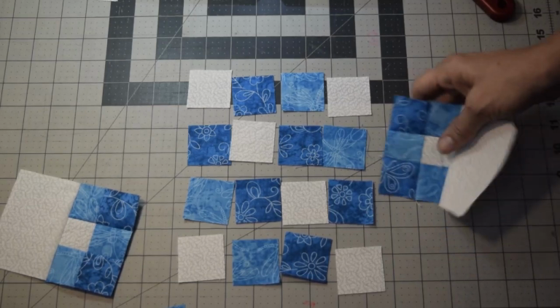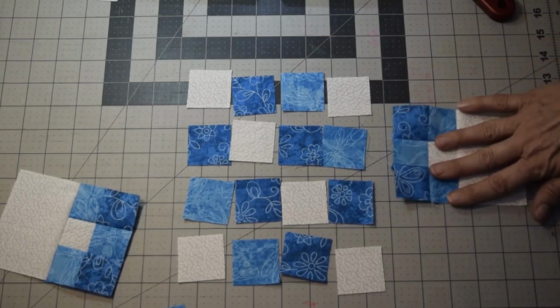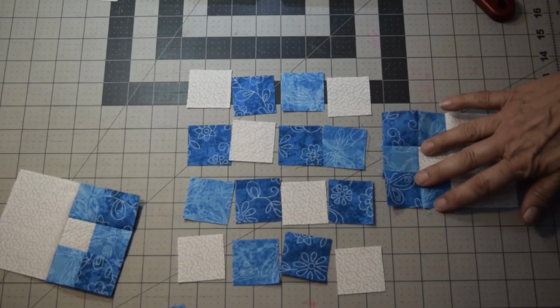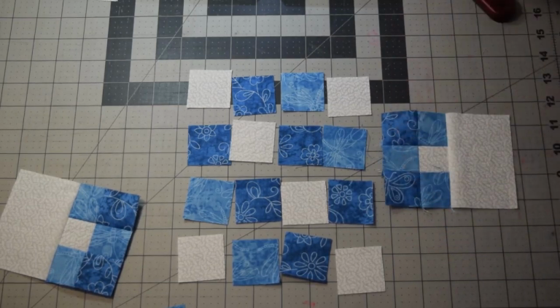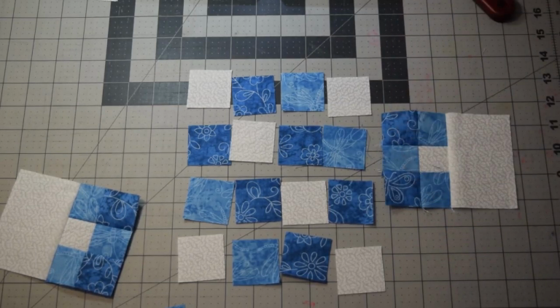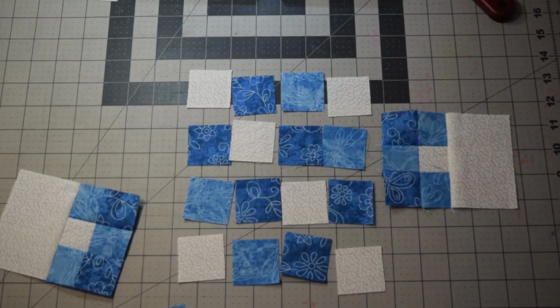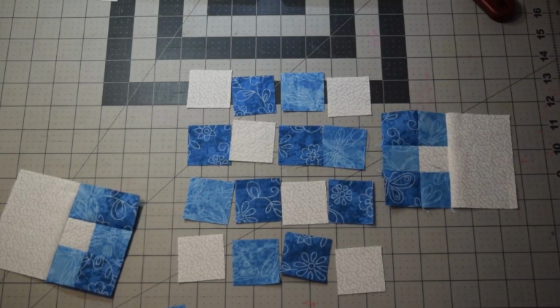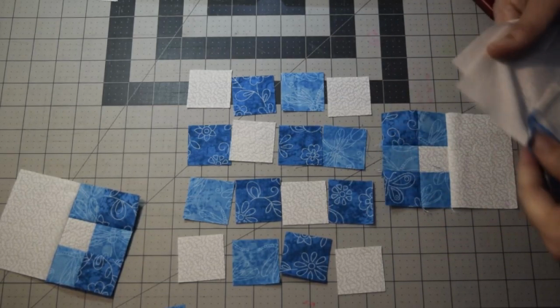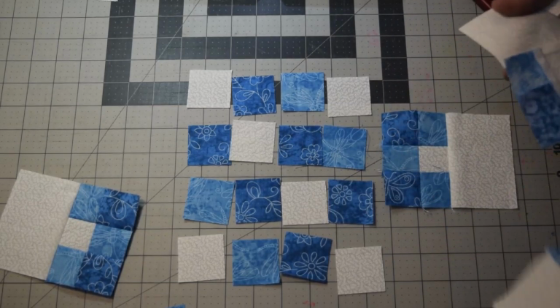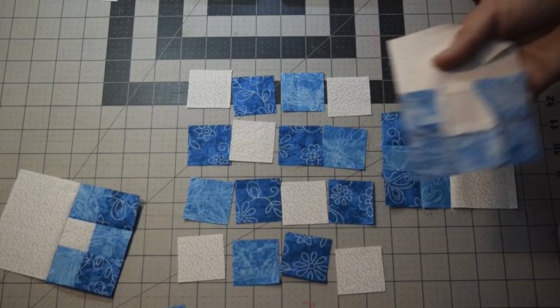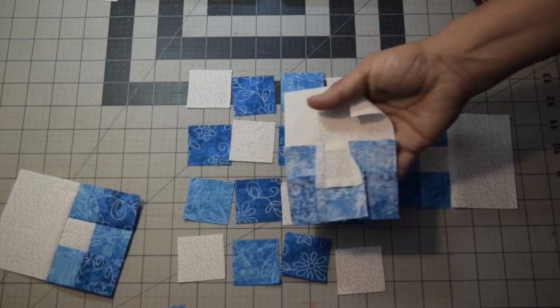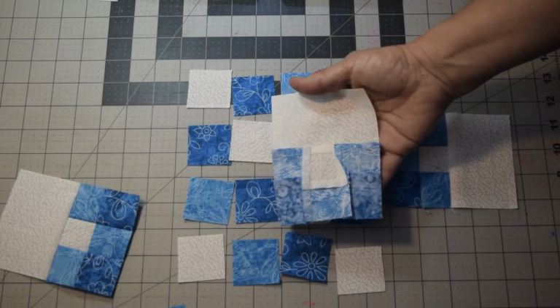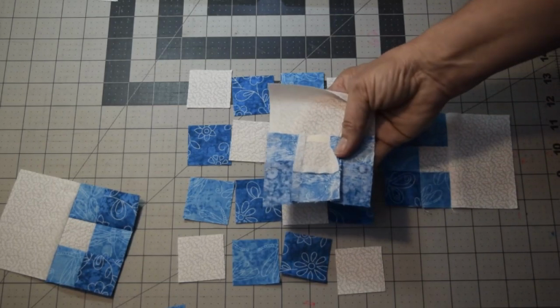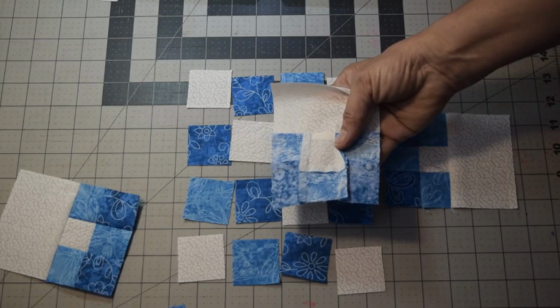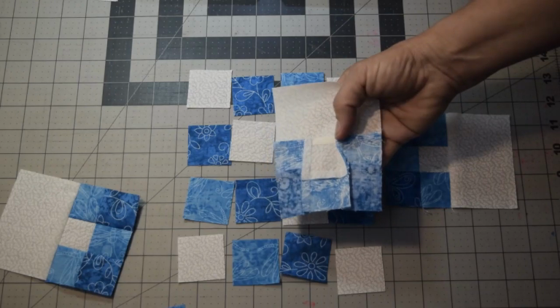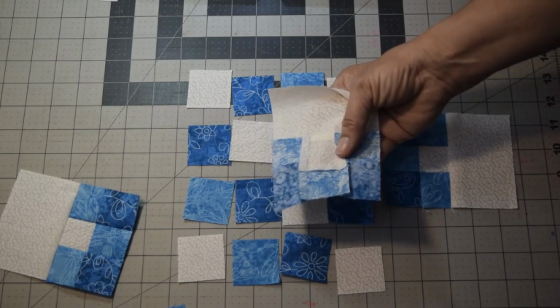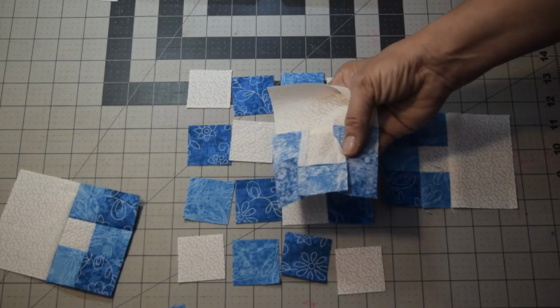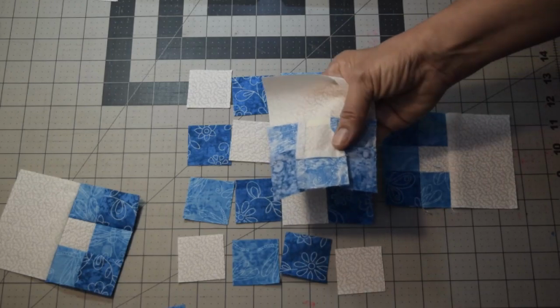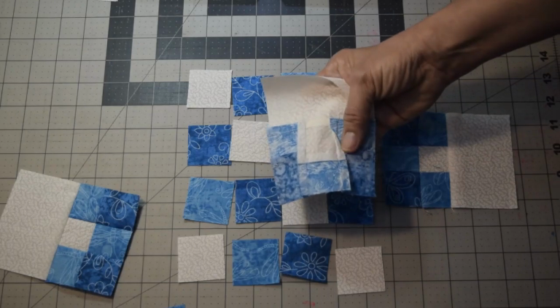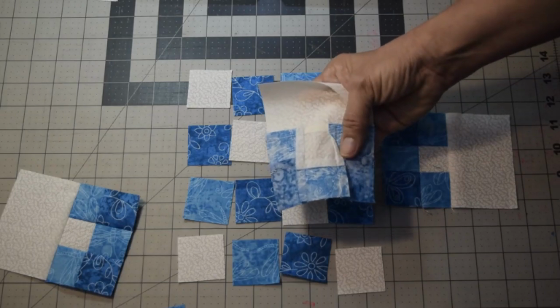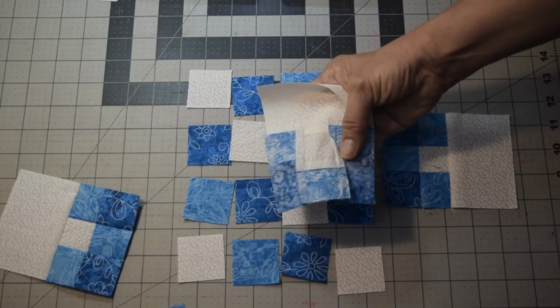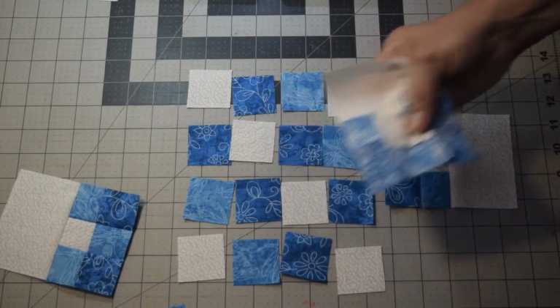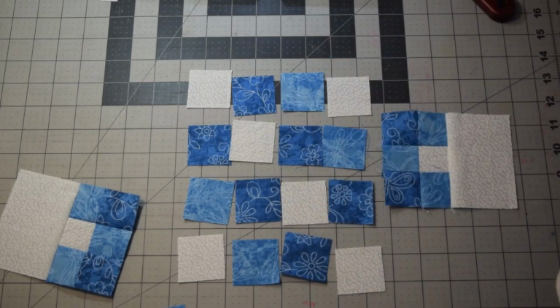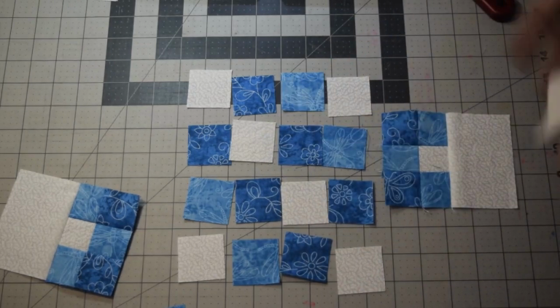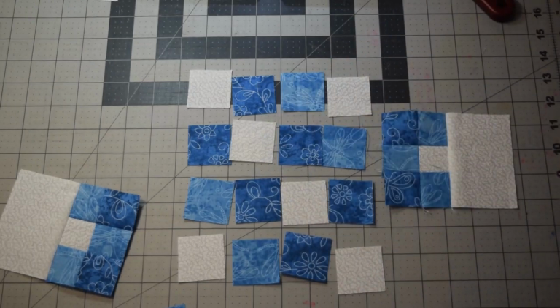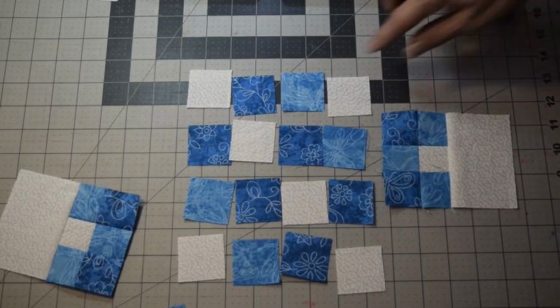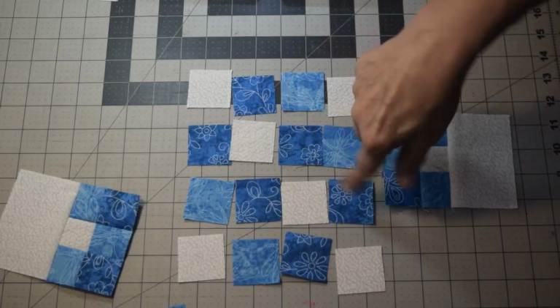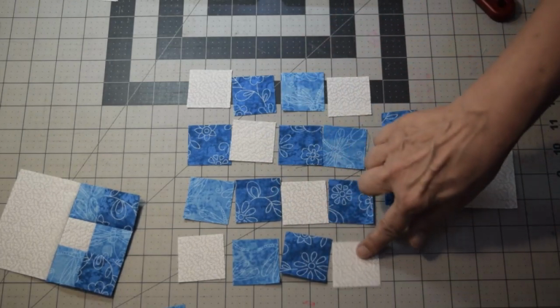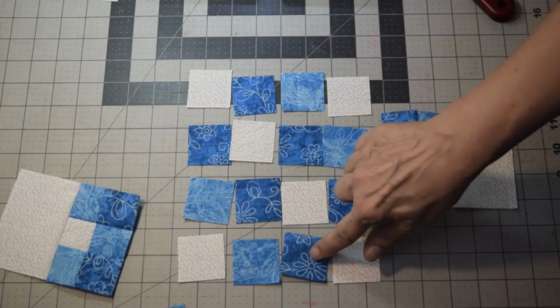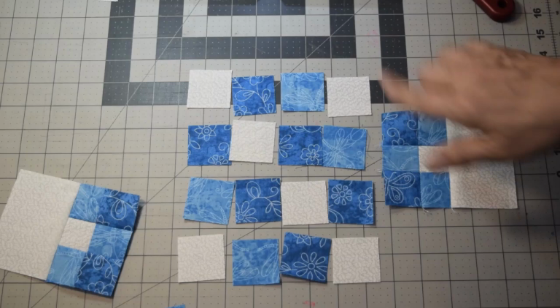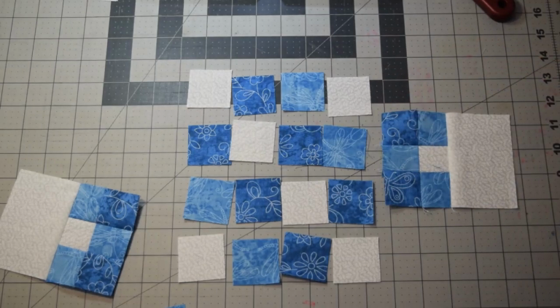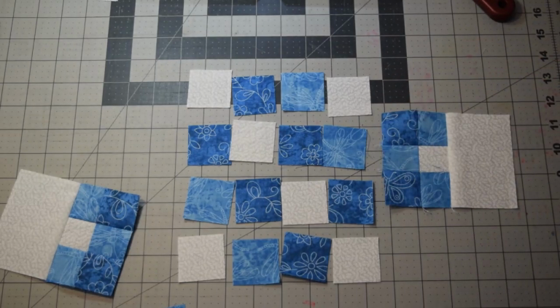It does happen — one of my blocks did that when I was going. My stitching got moved over, but I just flattened it out. But if you can avoid it, that's the best thing to do.